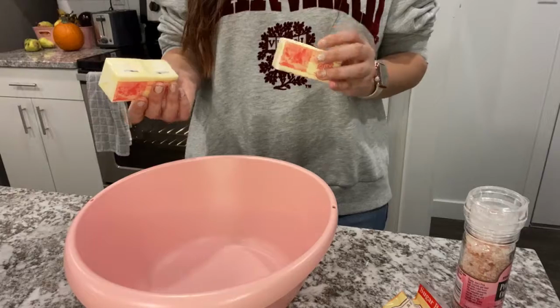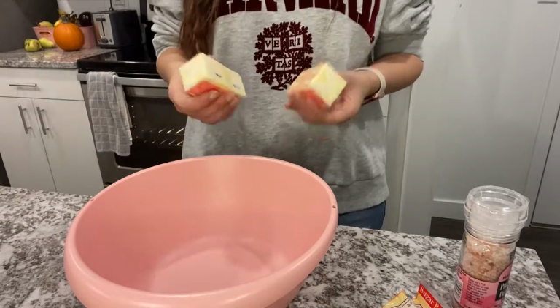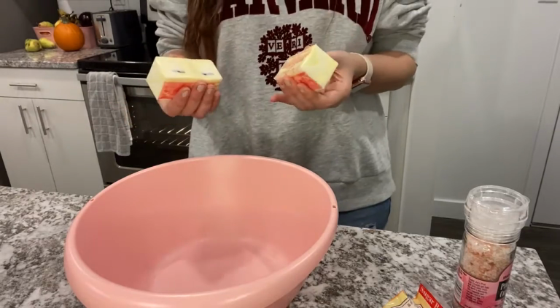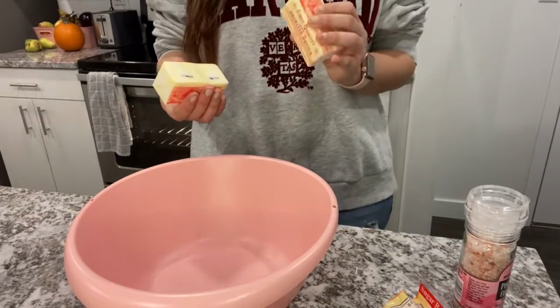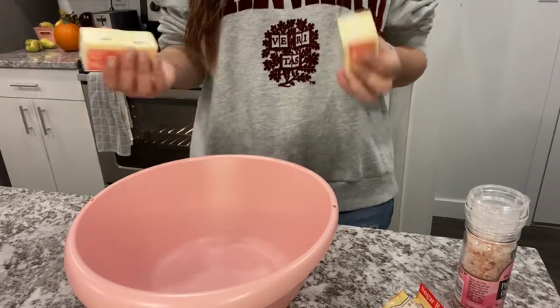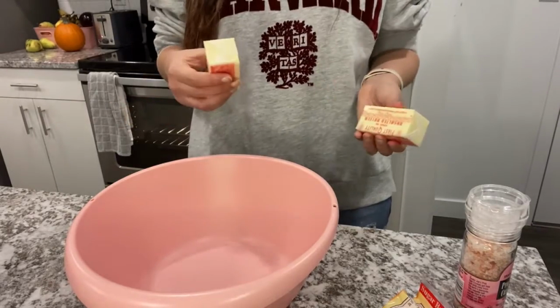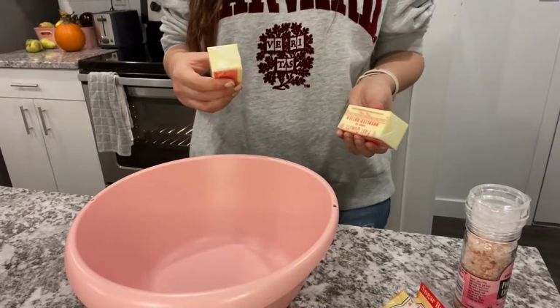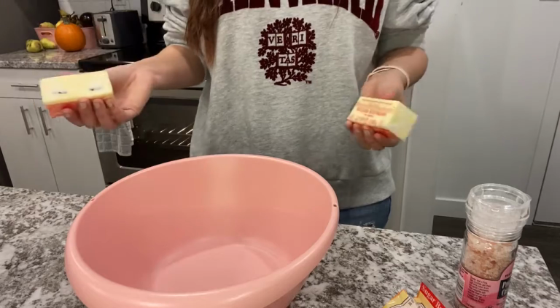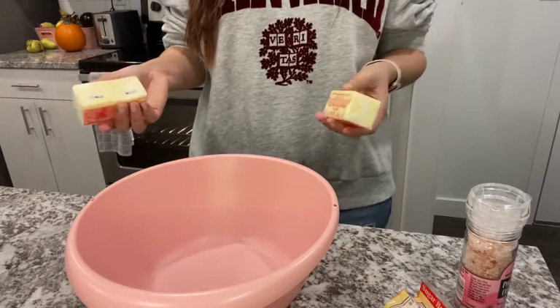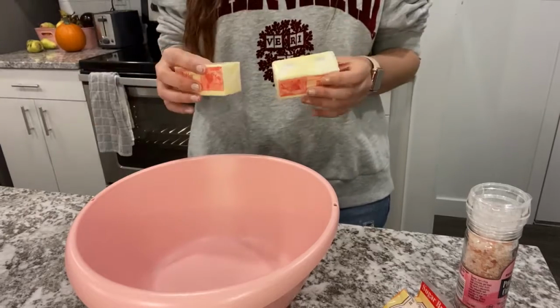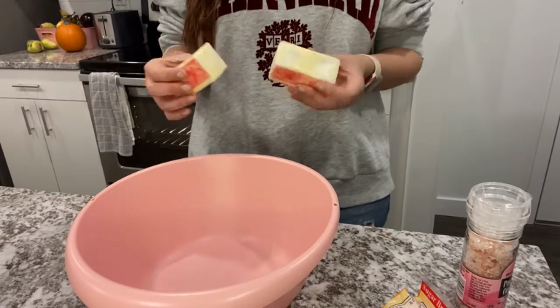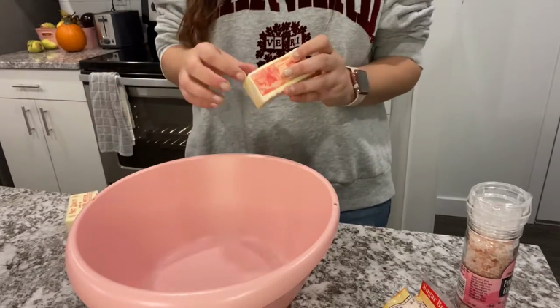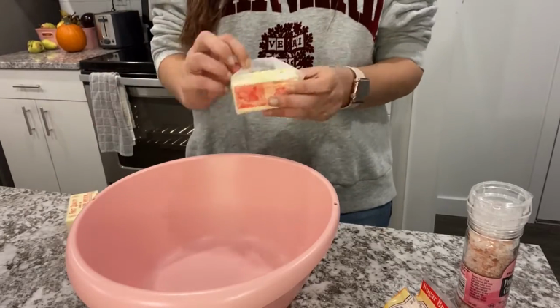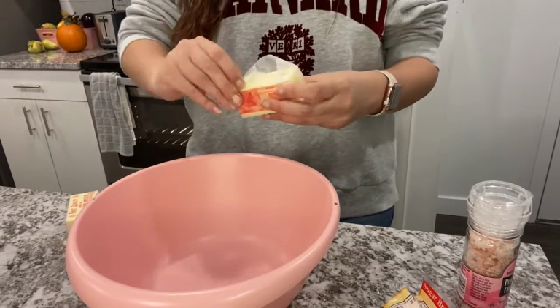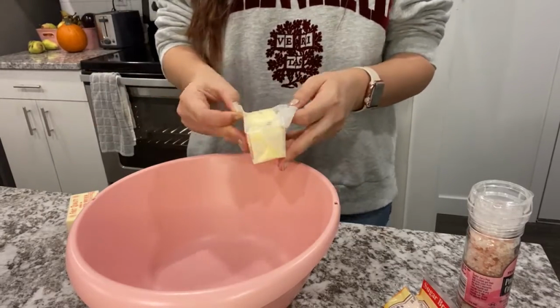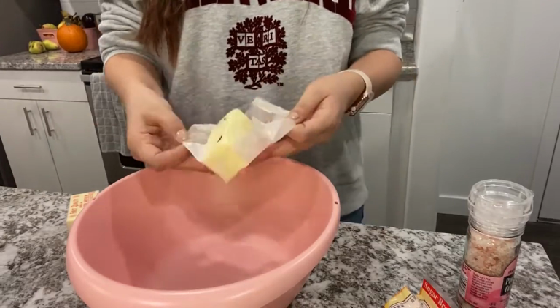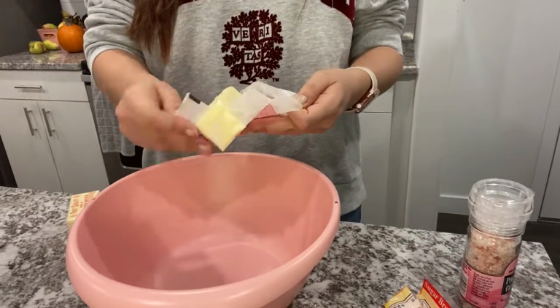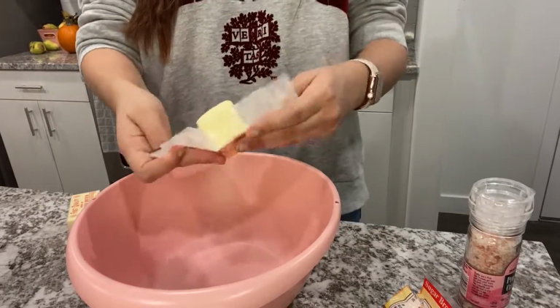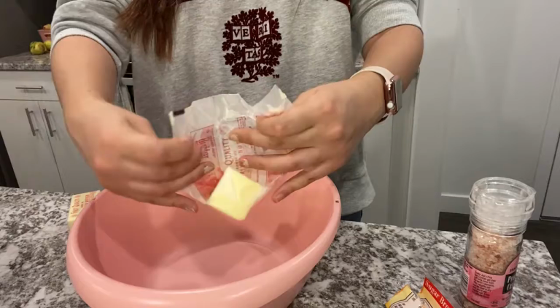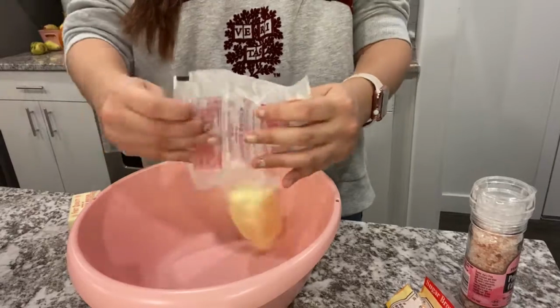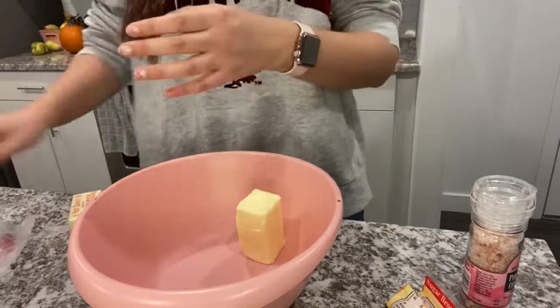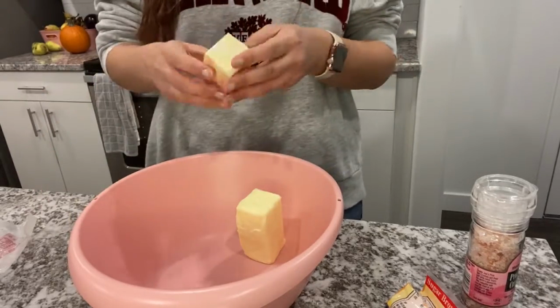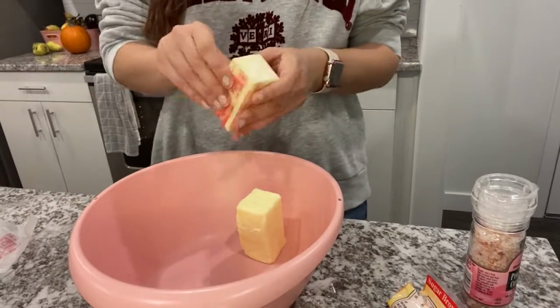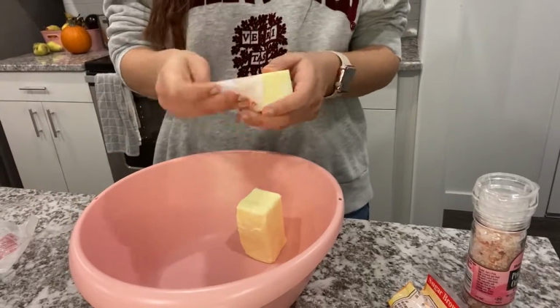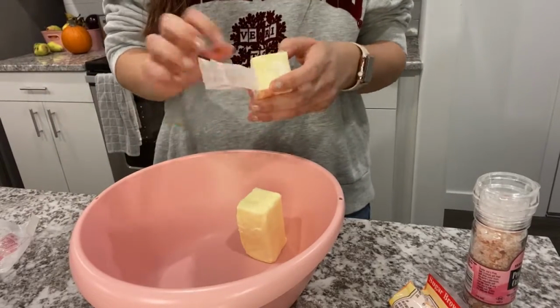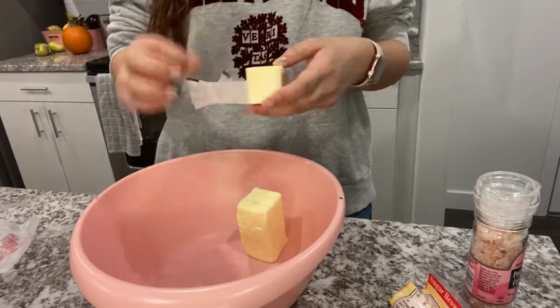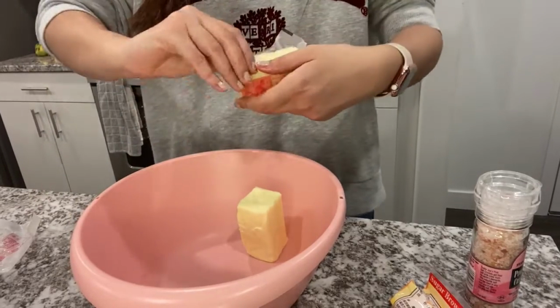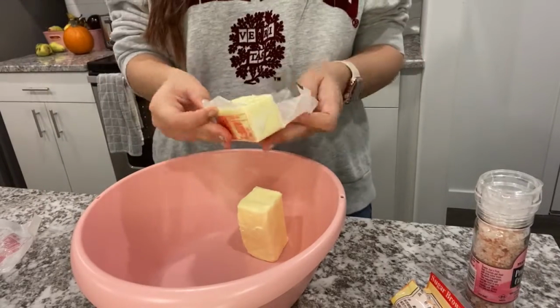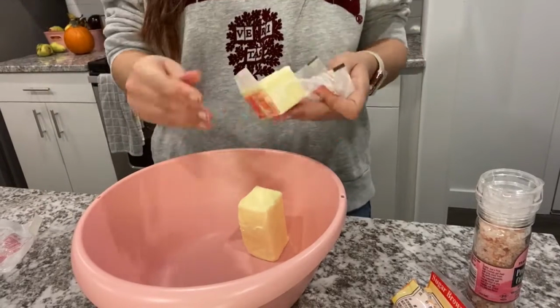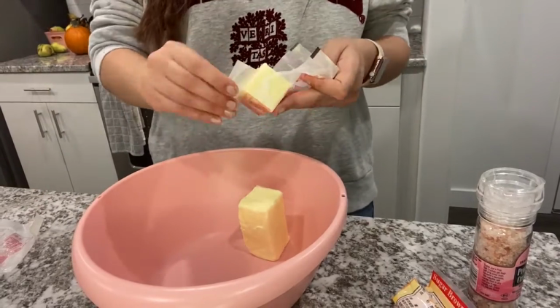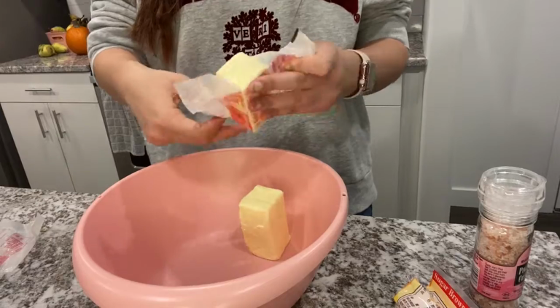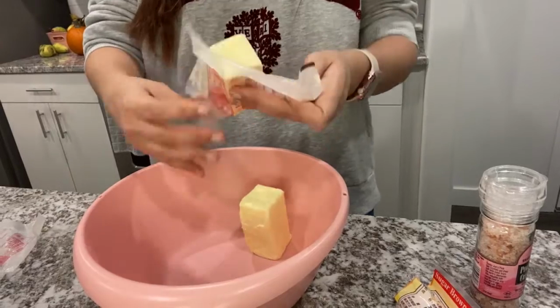The very first part of this process is to take two sticks of butter, which equals one cup, and take them out of the fridge and let them sit for an hour in order to soften. Then you're going to take them and place them in this bowl. It's important to have softened butter and not melted butter.